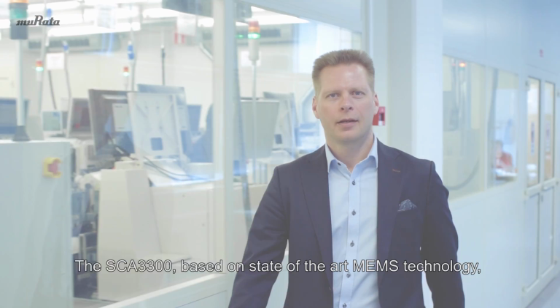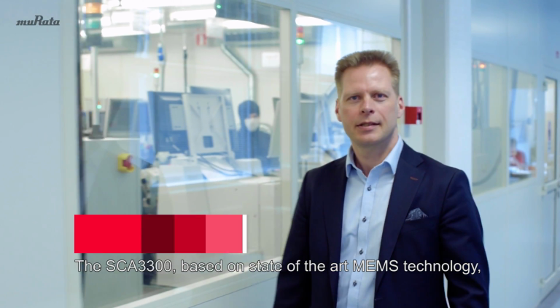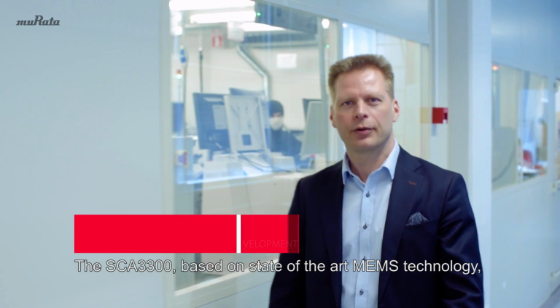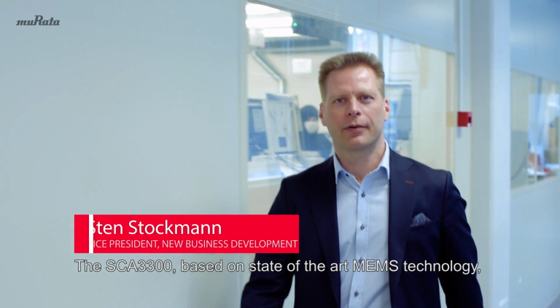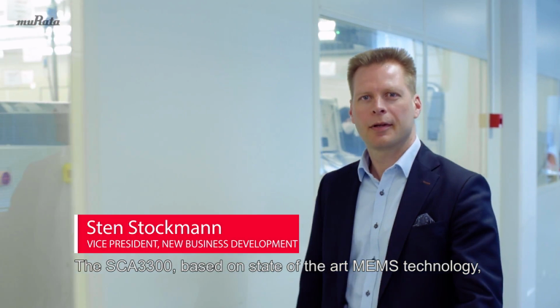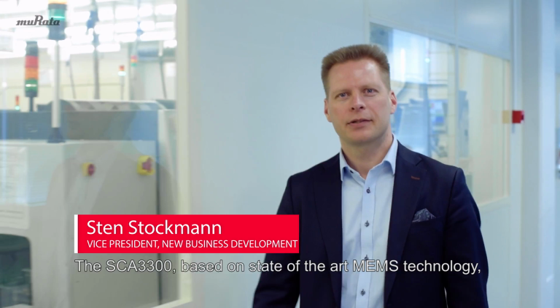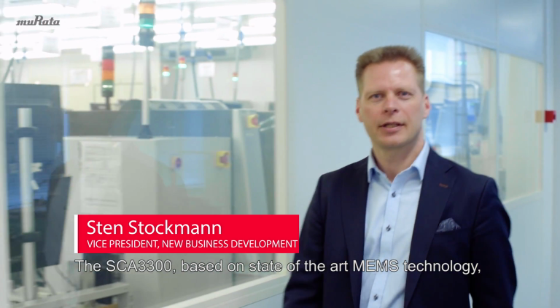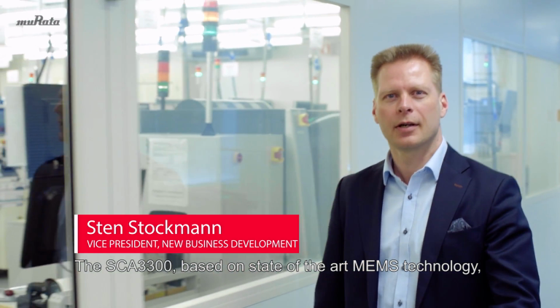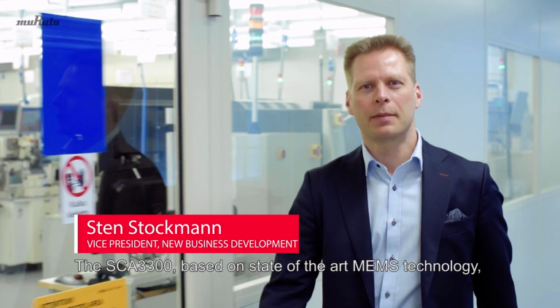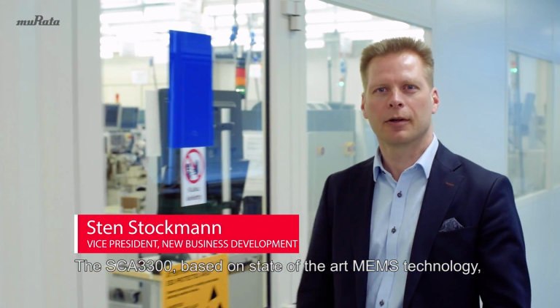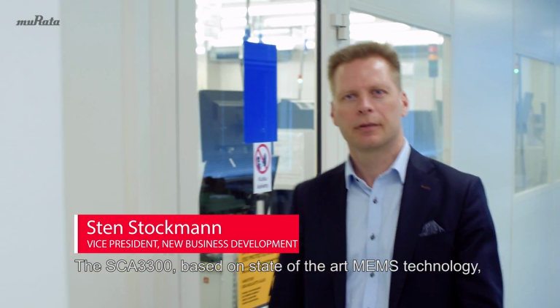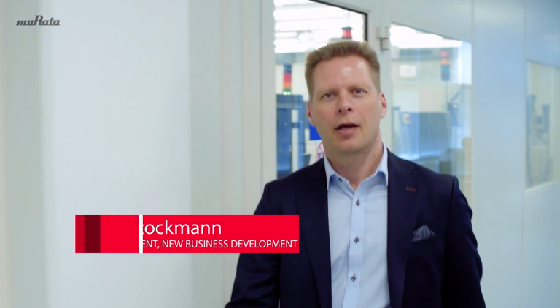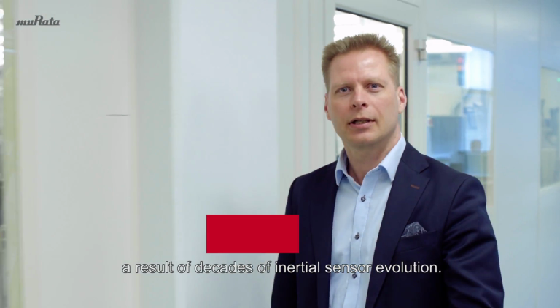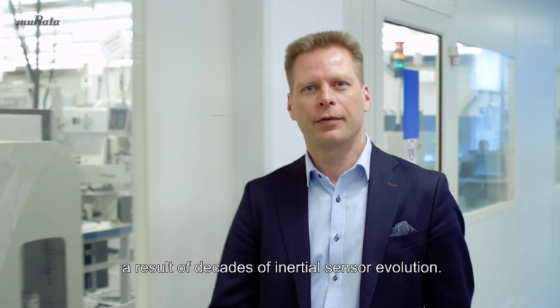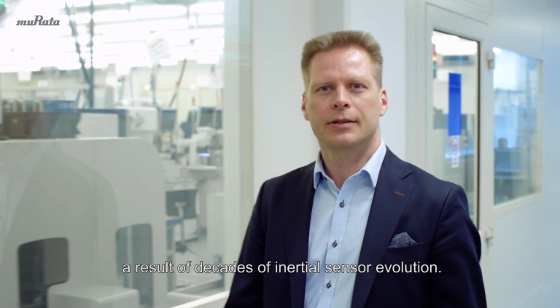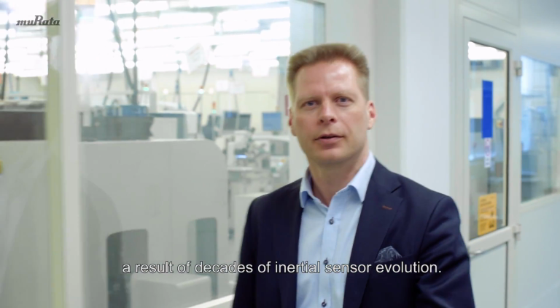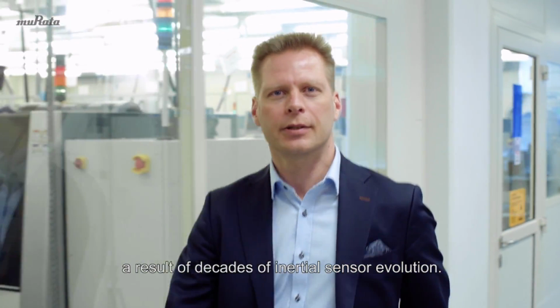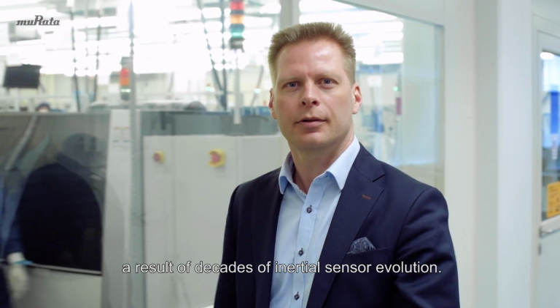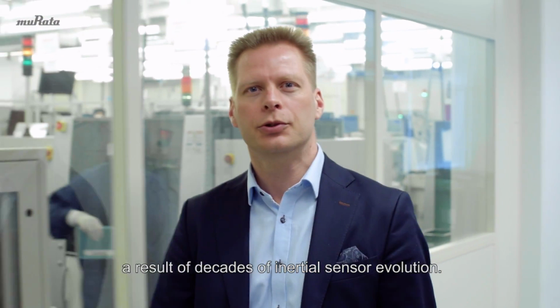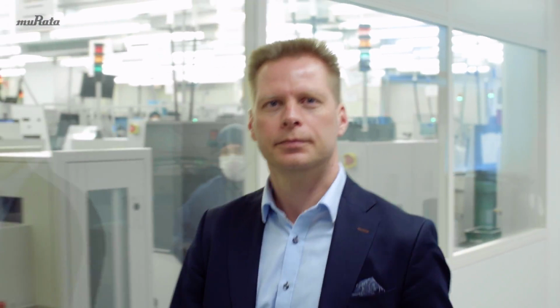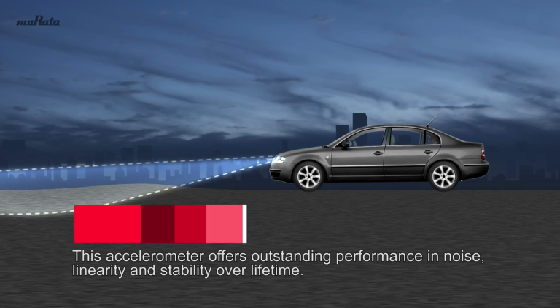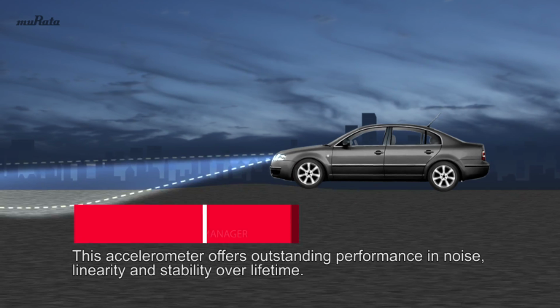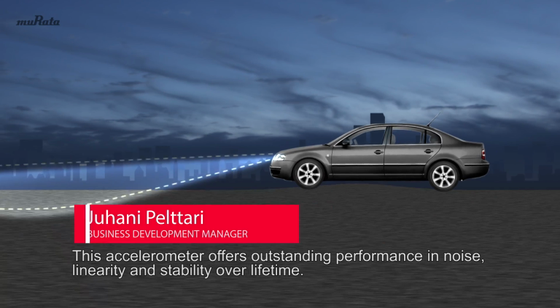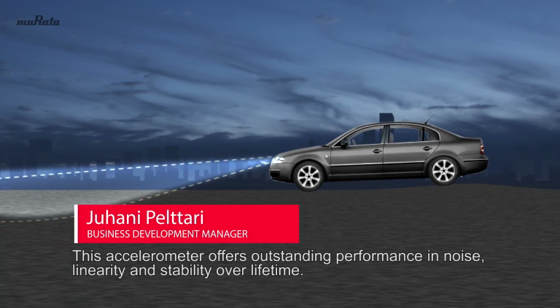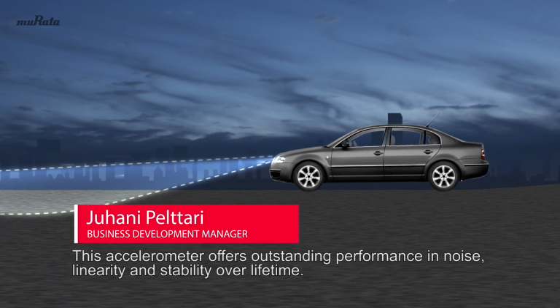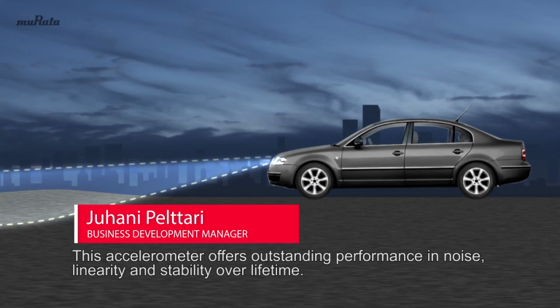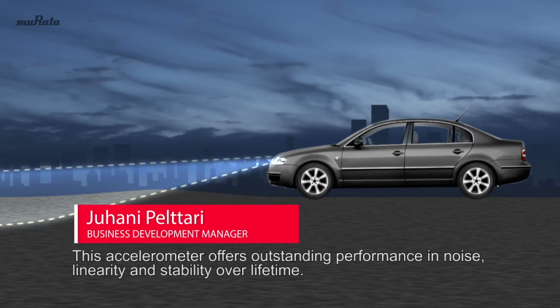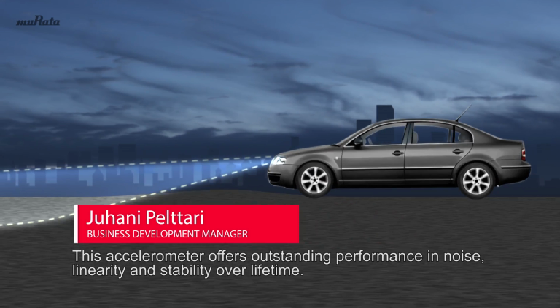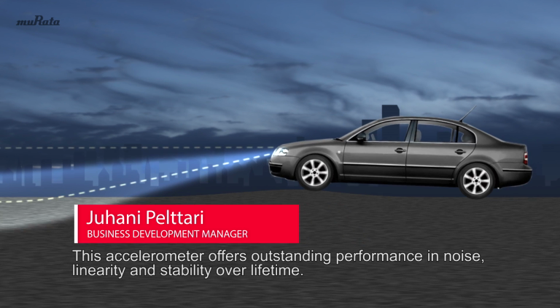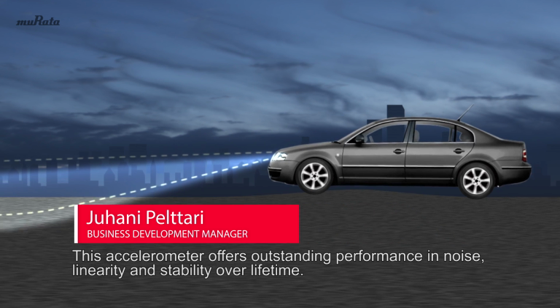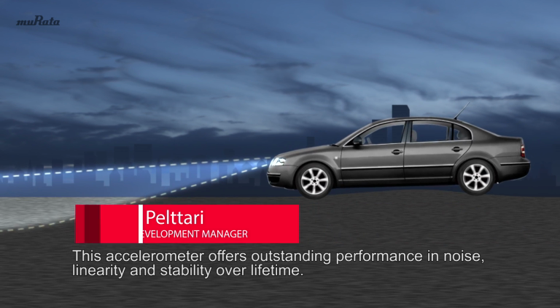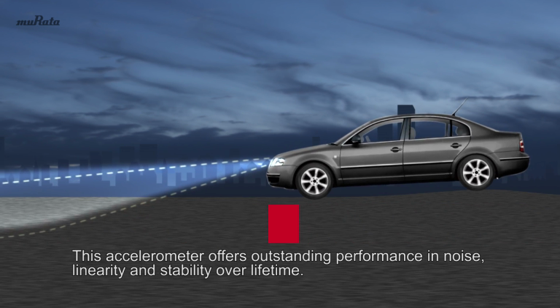The SCA3300, based on state-of-the-art MEMS technology, is a result of decades of inertial sensor evolution. This accelerometer offers outstanding performance in noise, linearity, and stability over lifetime.